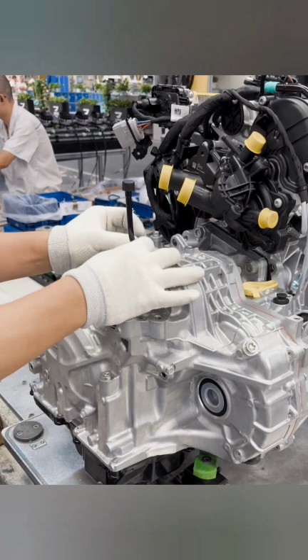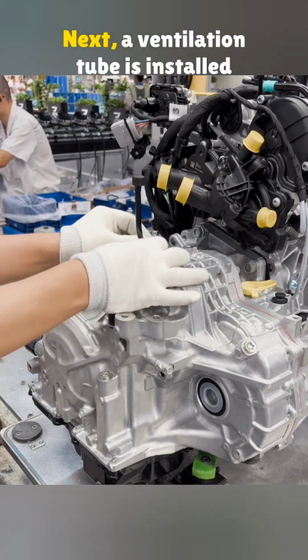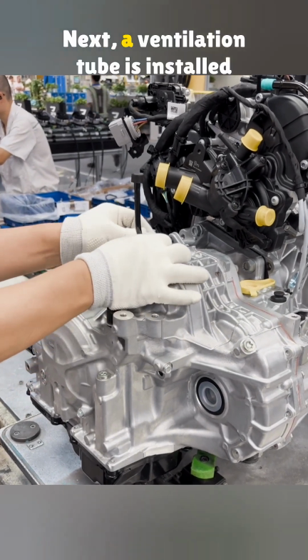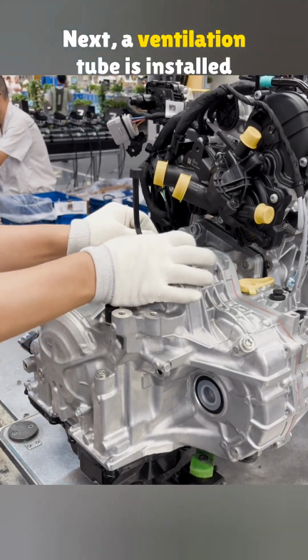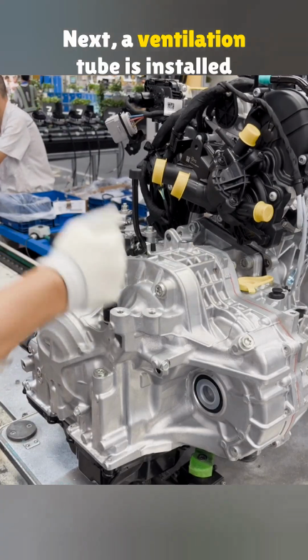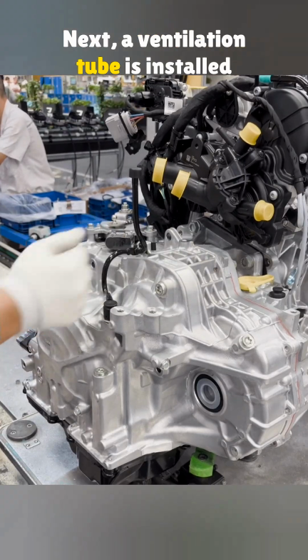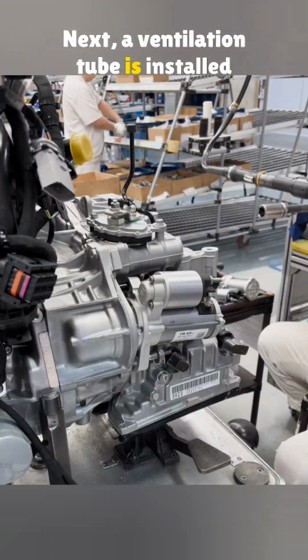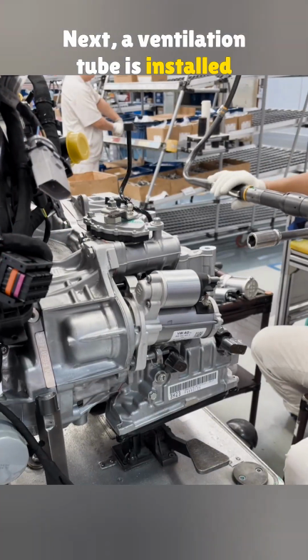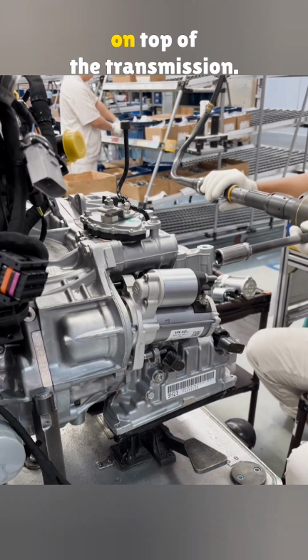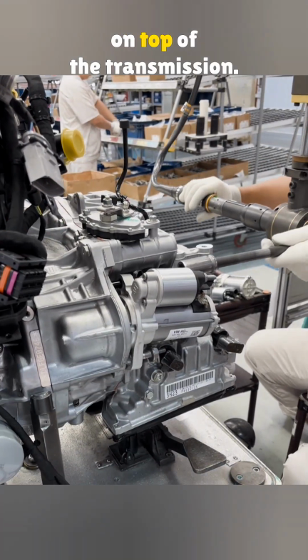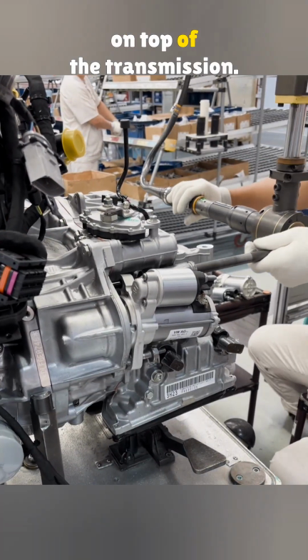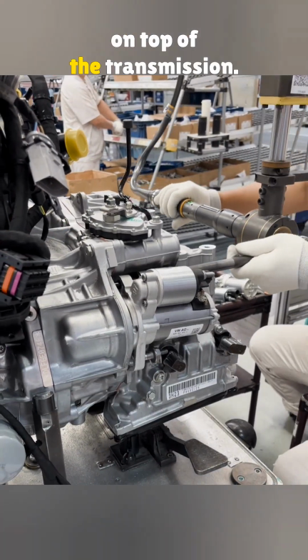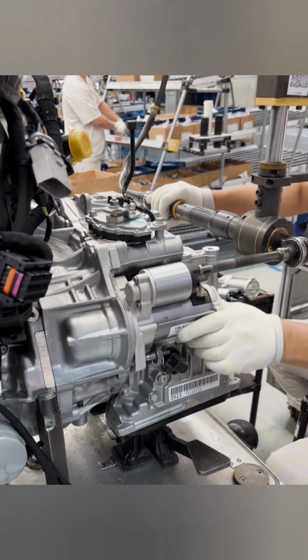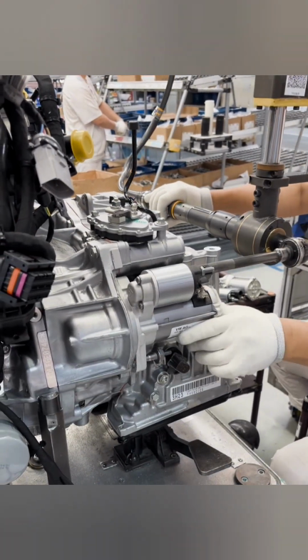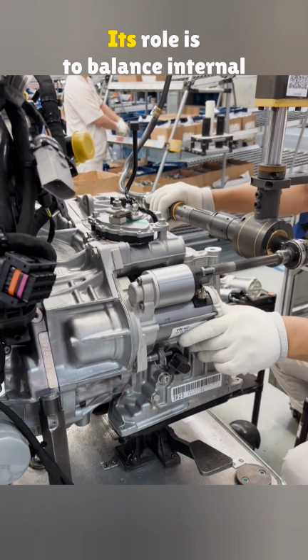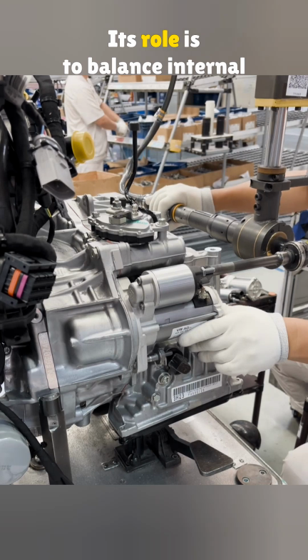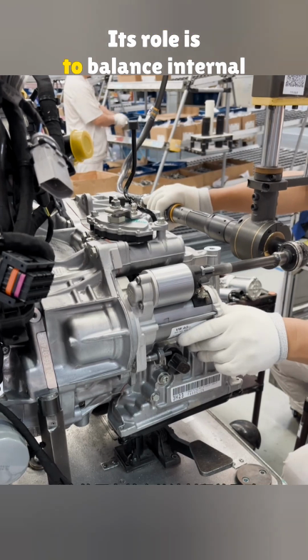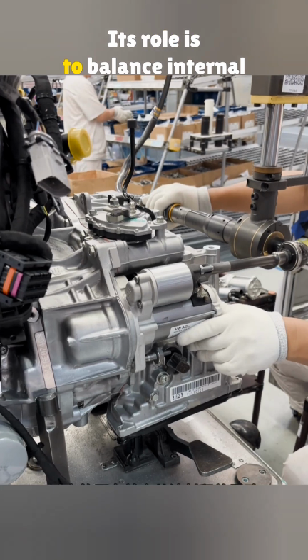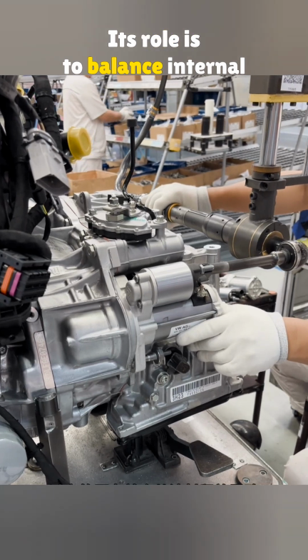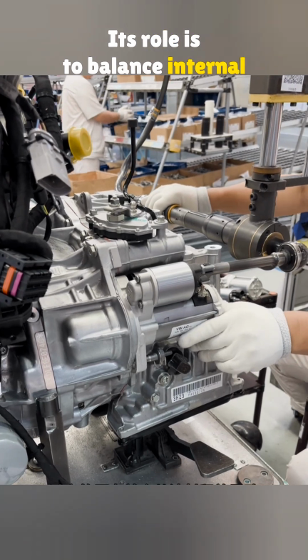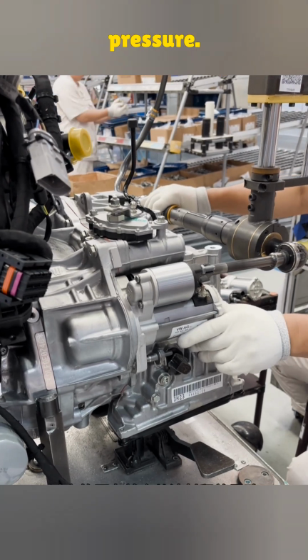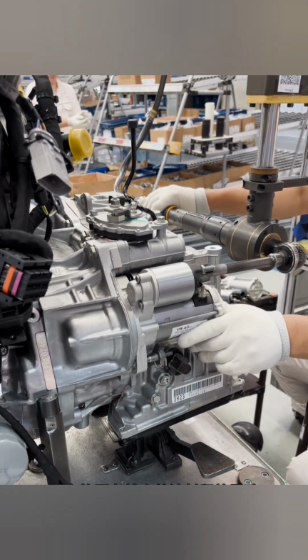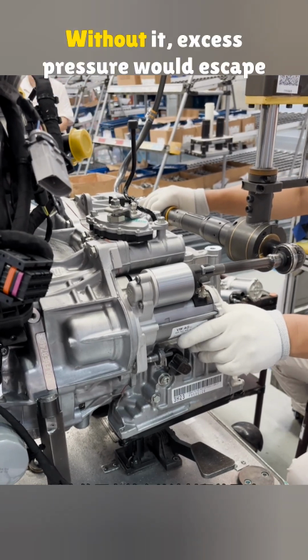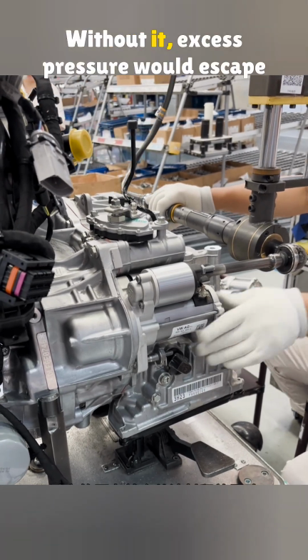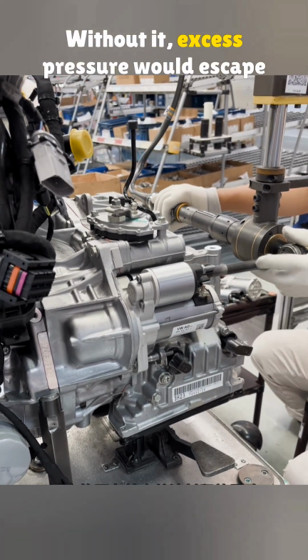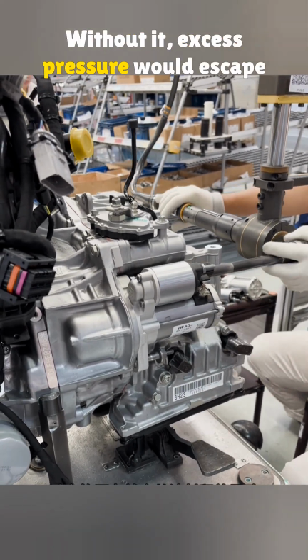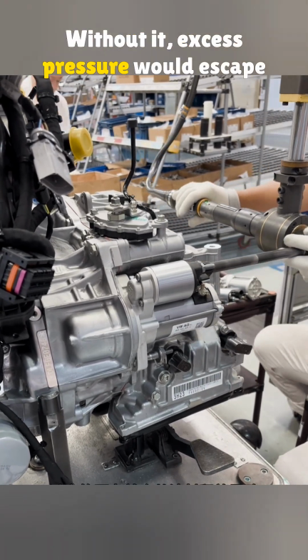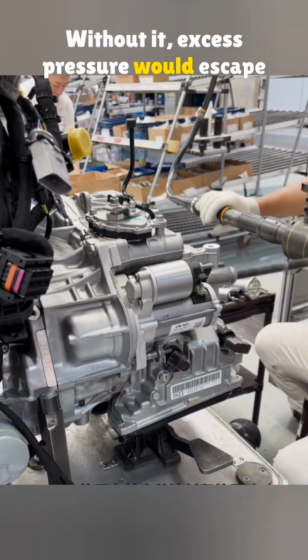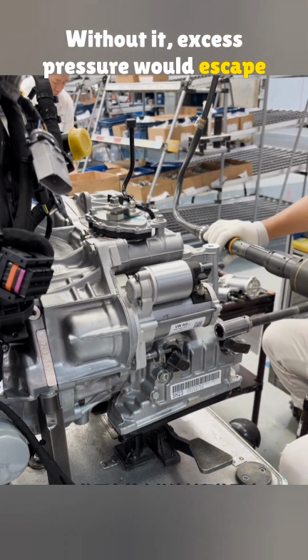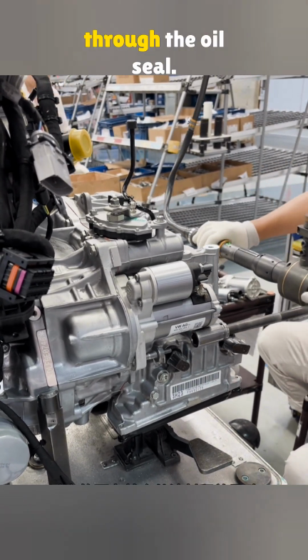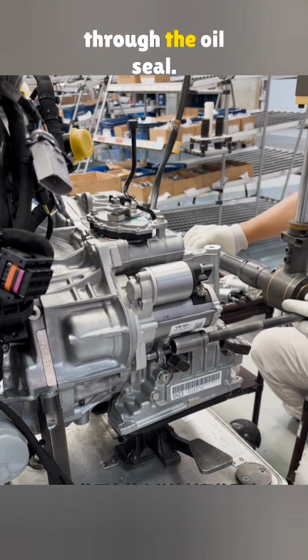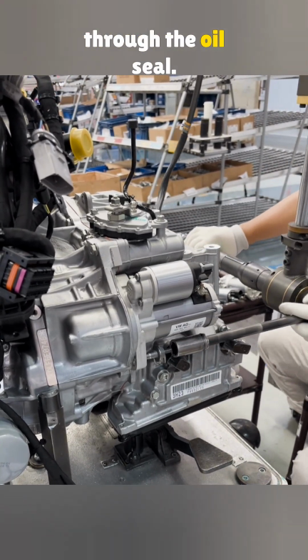Next, a ventilation tube is installed on top of the transmission. Its role is to balance internal pressure. Without it, excess pressure would escape through the oil seal.